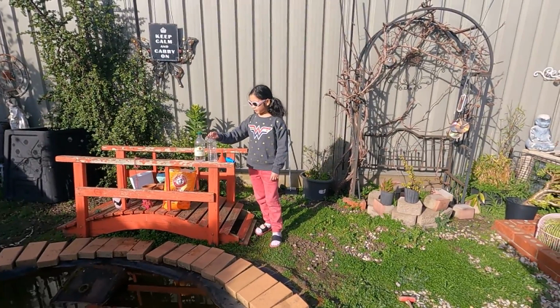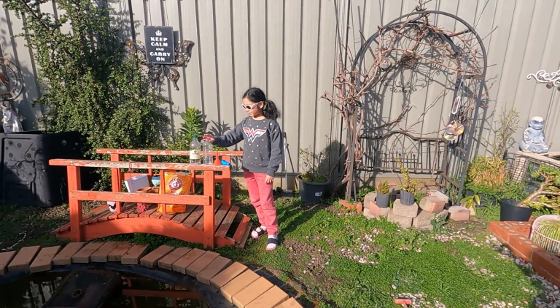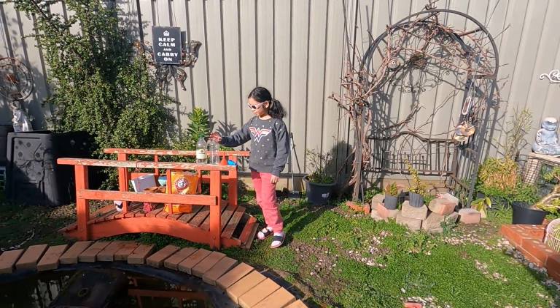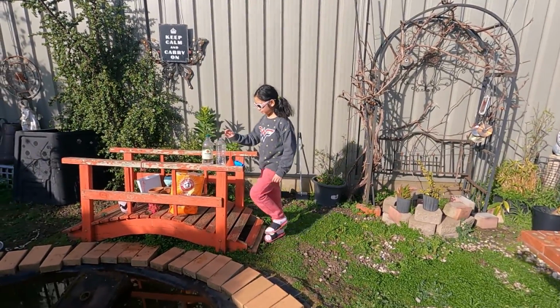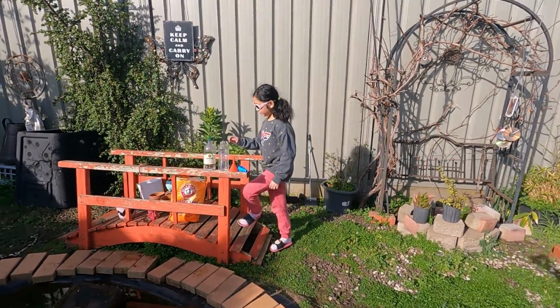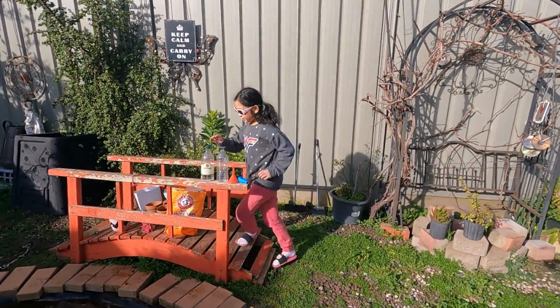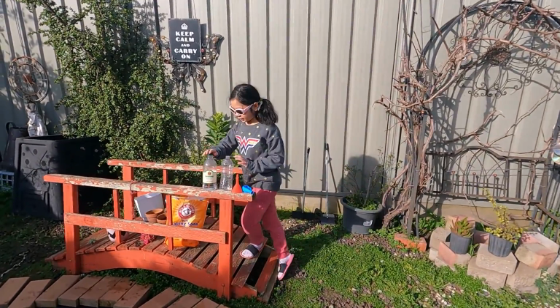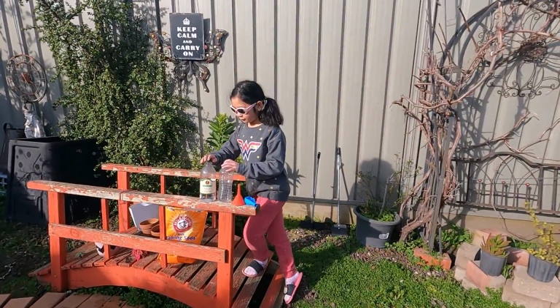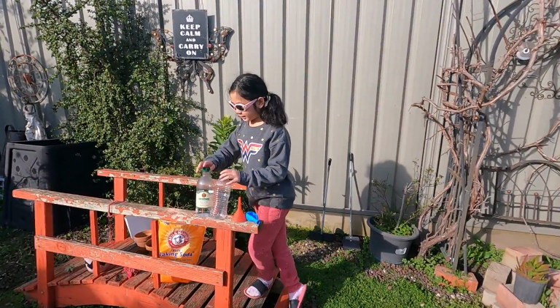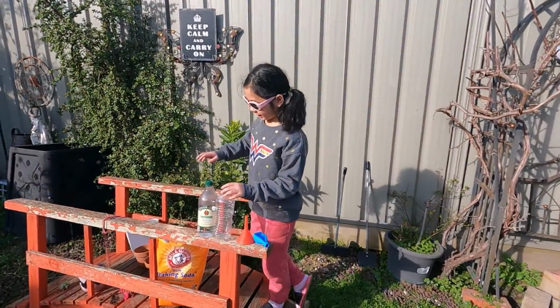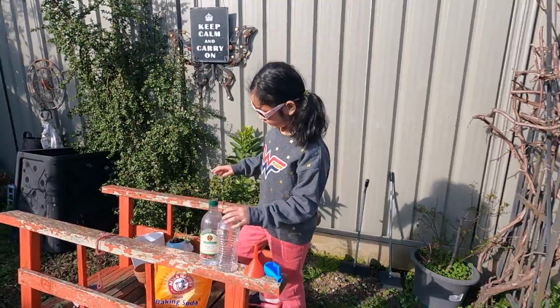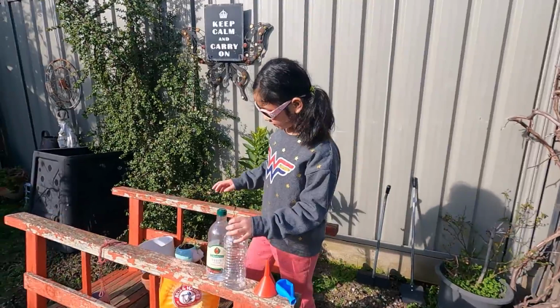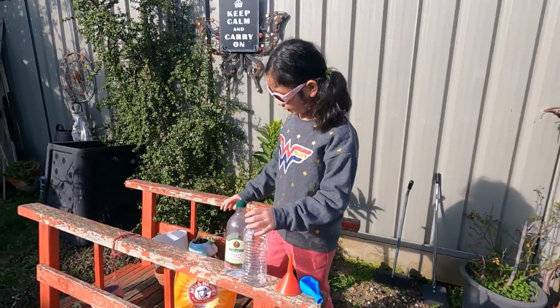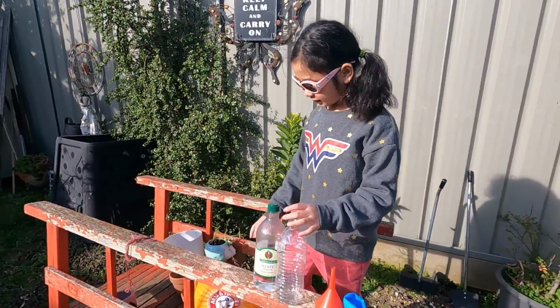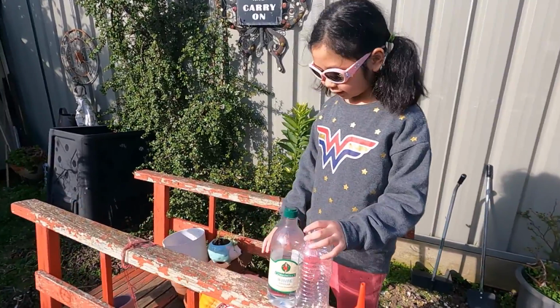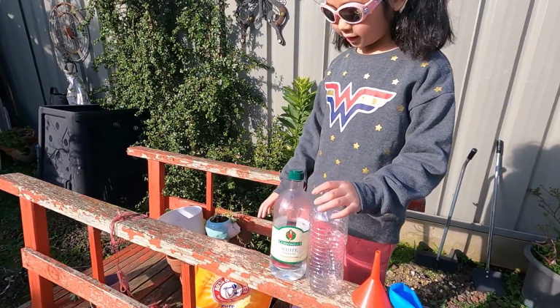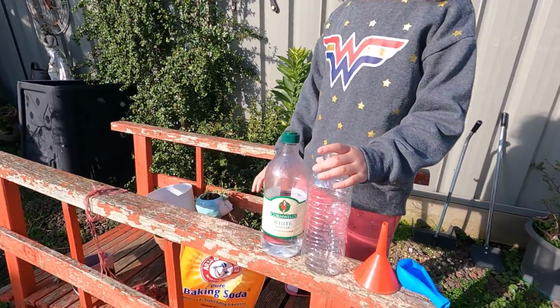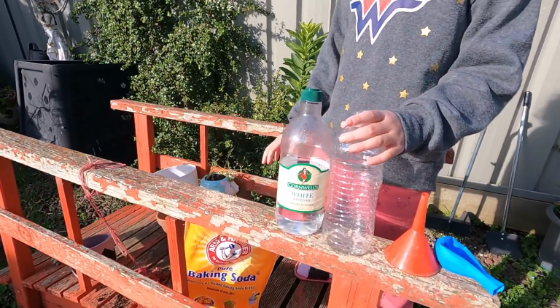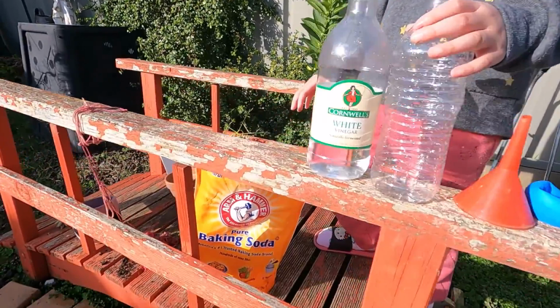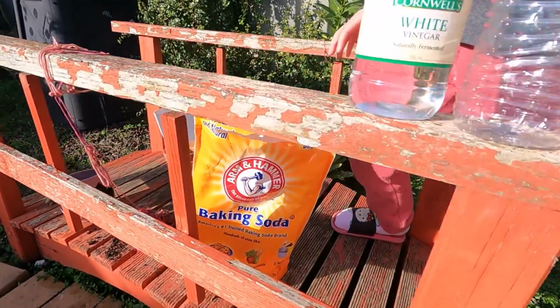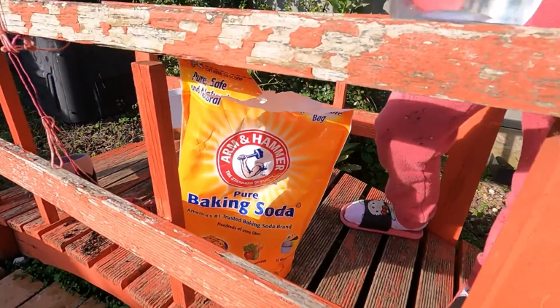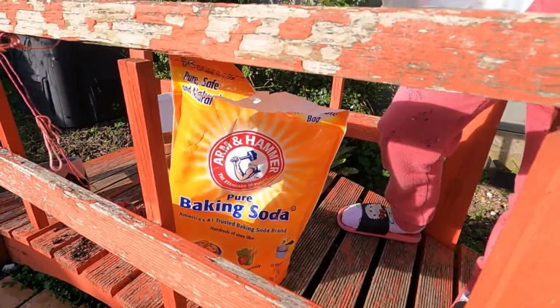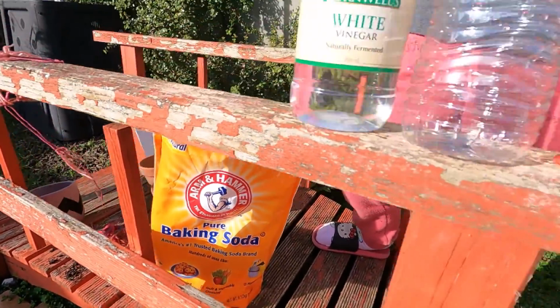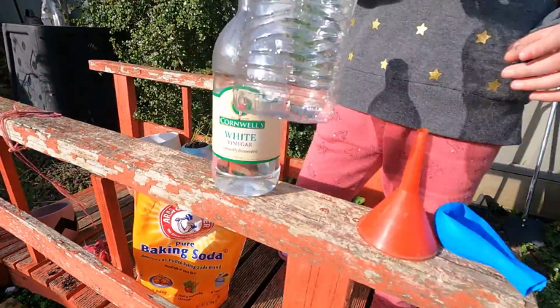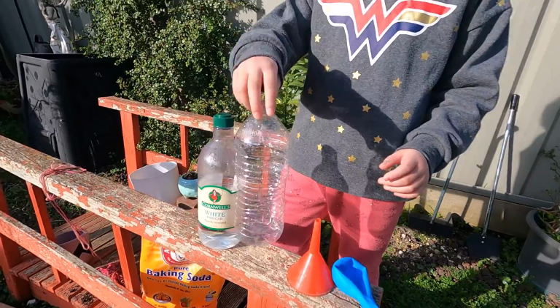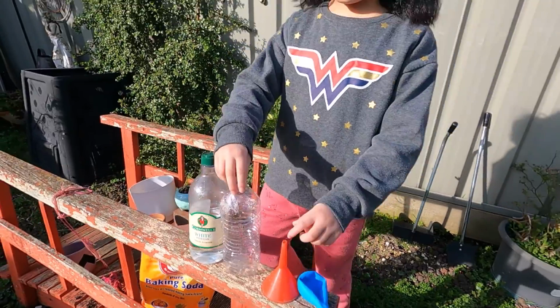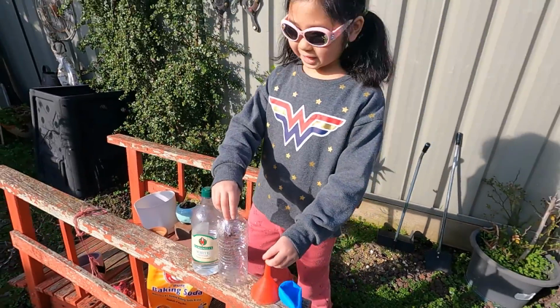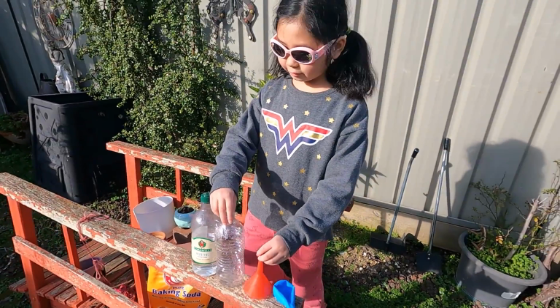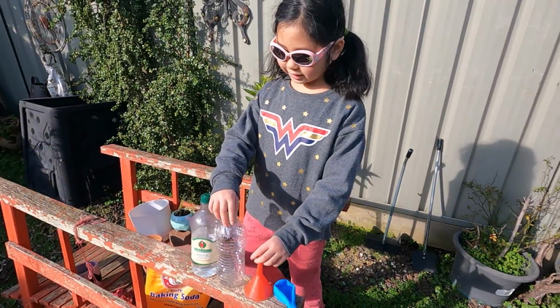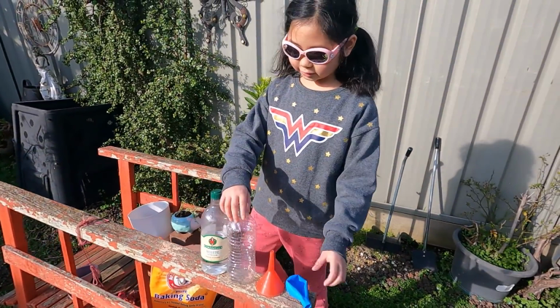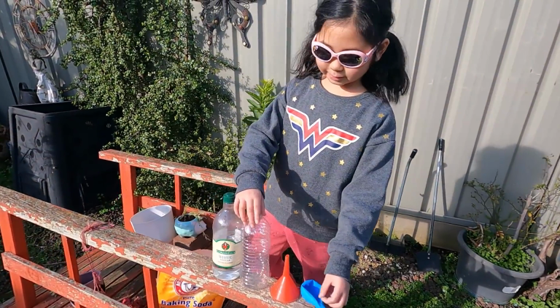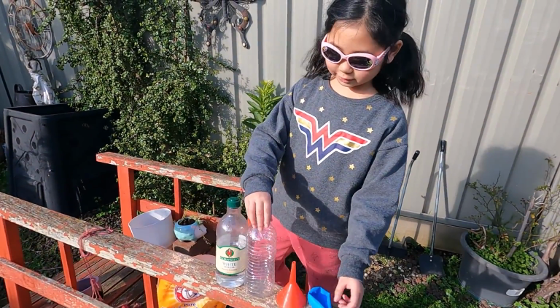What is the science experiment? Vinegar, which is an acid, baking soda, which is alkaline, an empty bottle and a funnel, also a balloon.